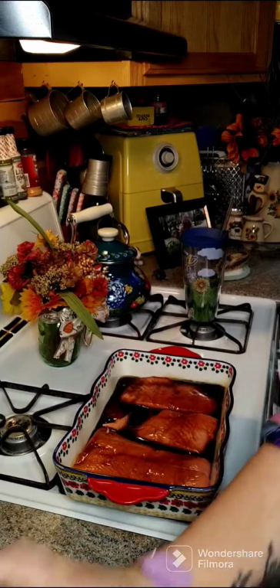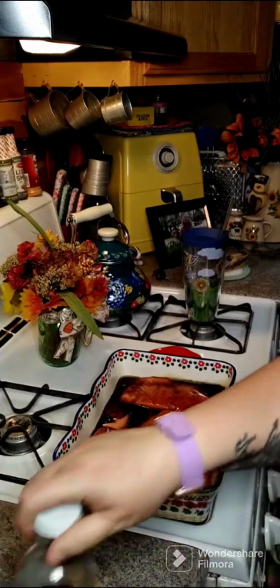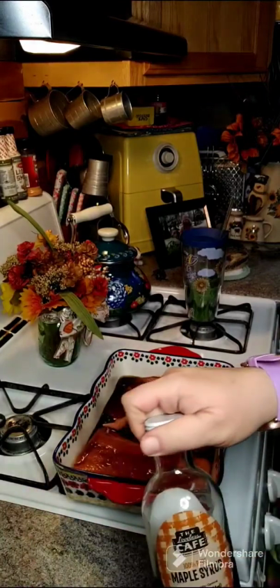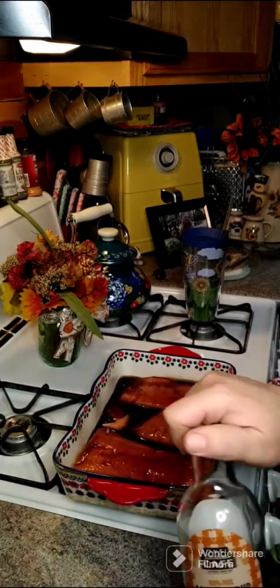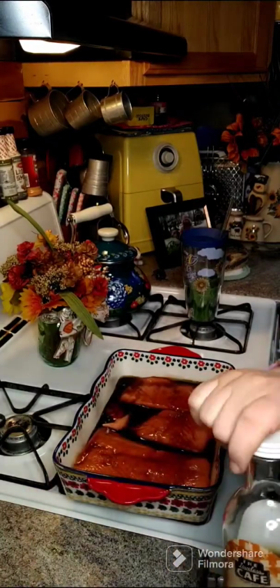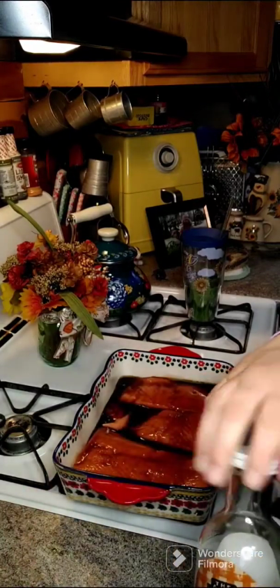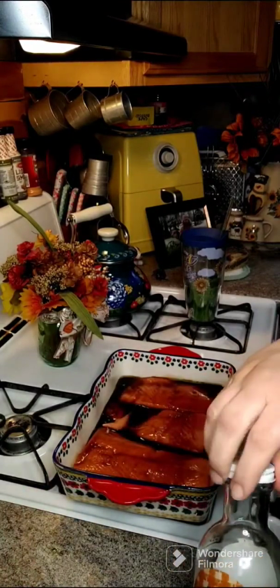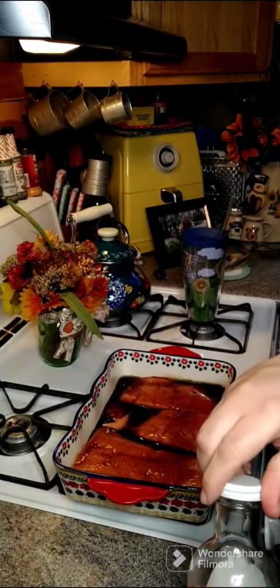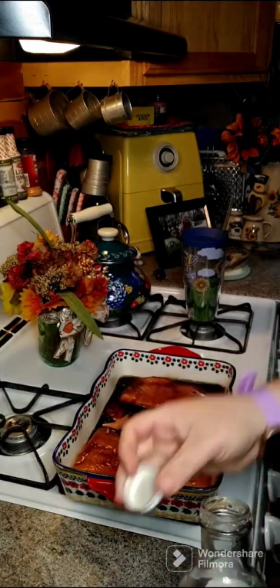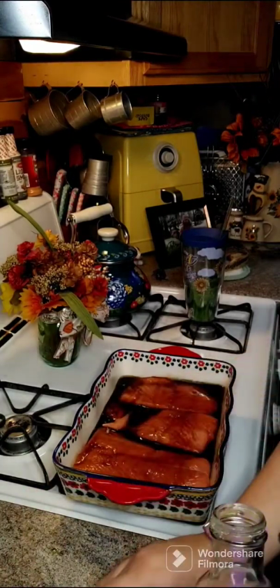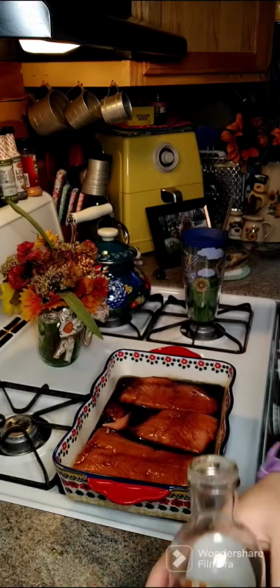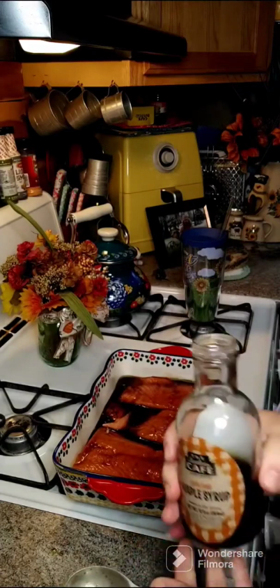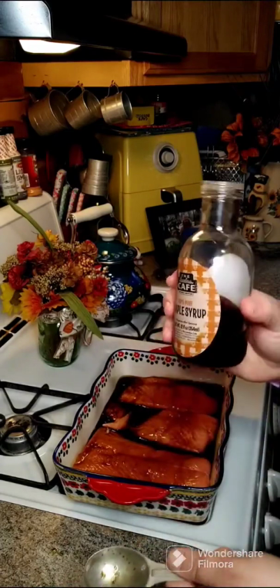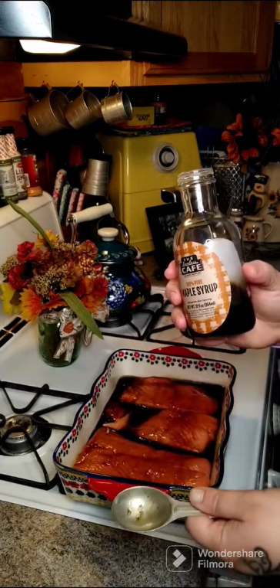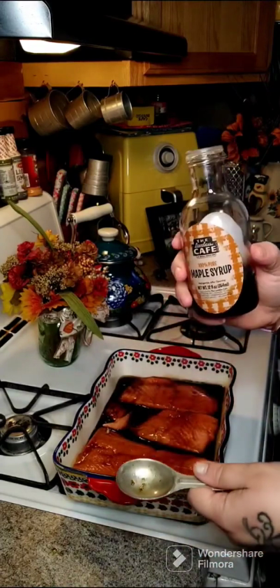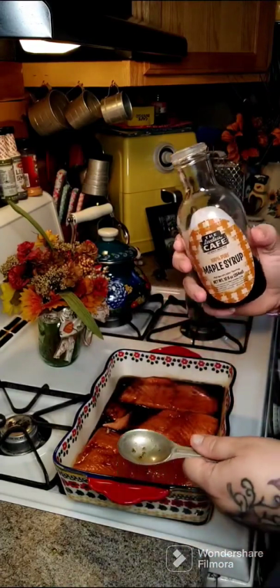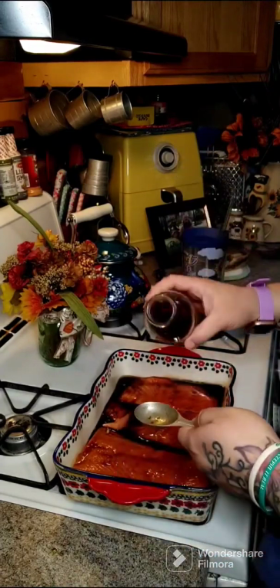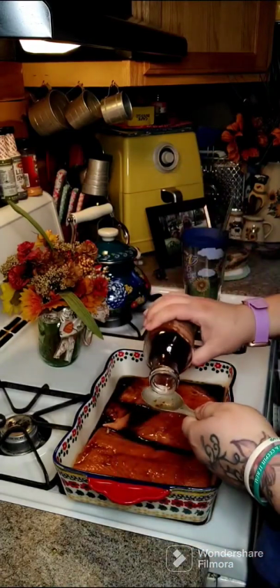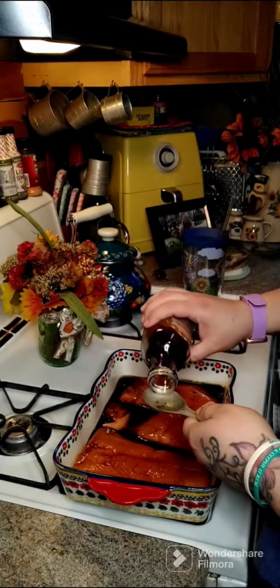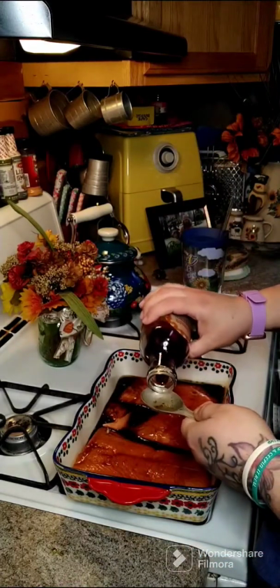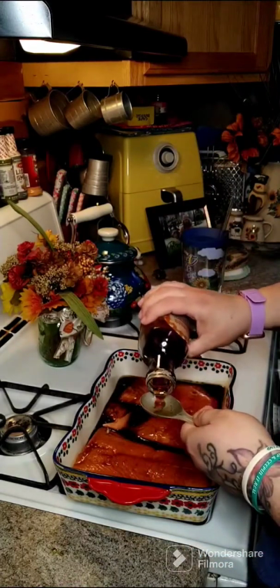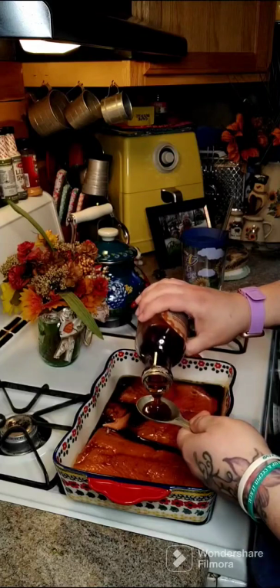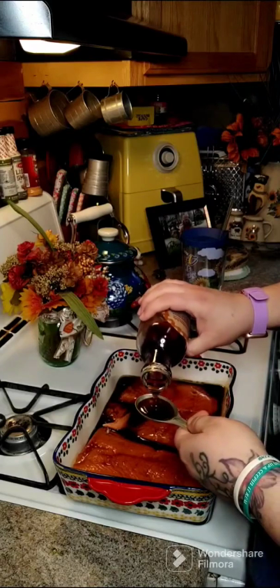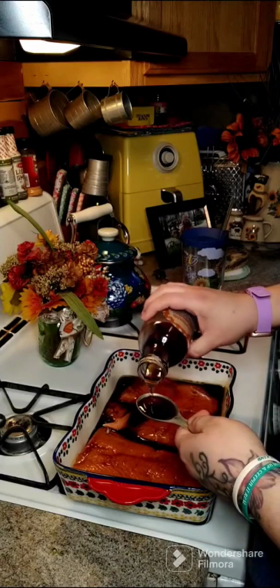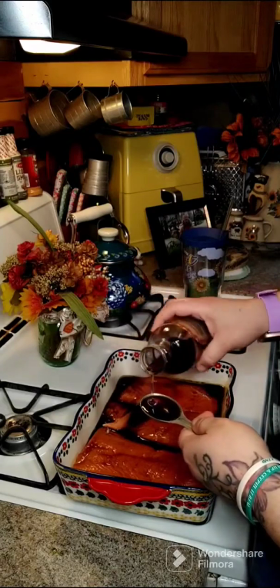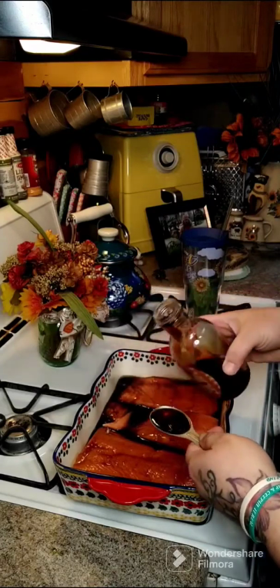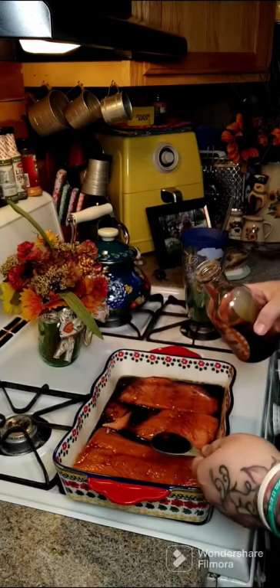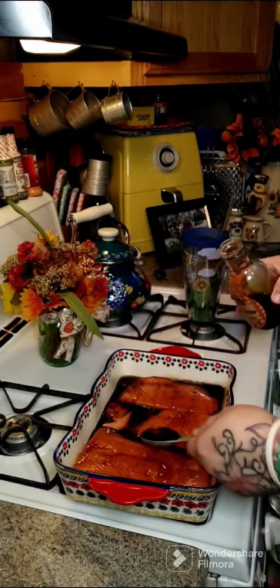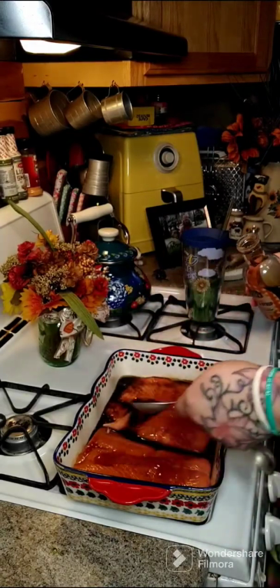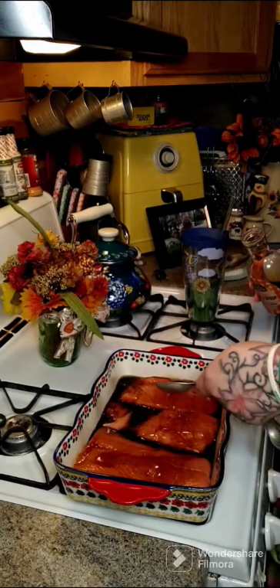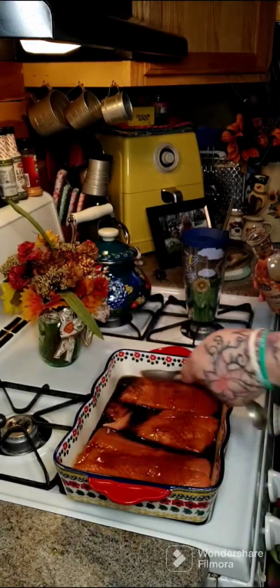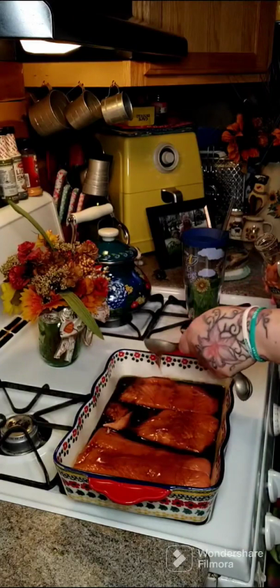Then you're going to need one tablespoon of pure maple syrup or one tablespoon of honey — I'm going to use maple syrup. I'm going to drizzle that across the top.